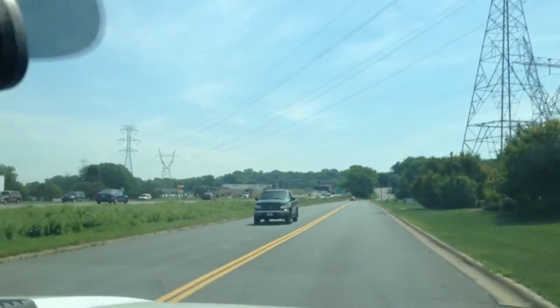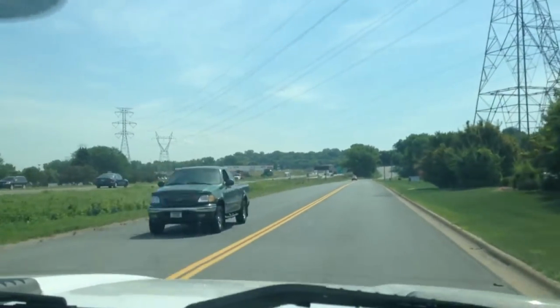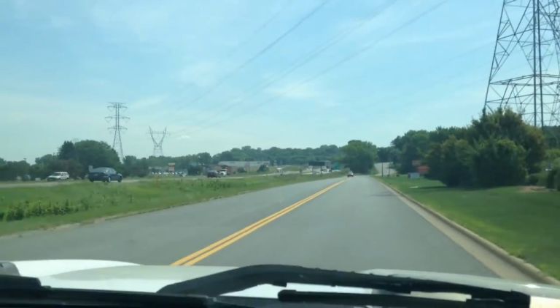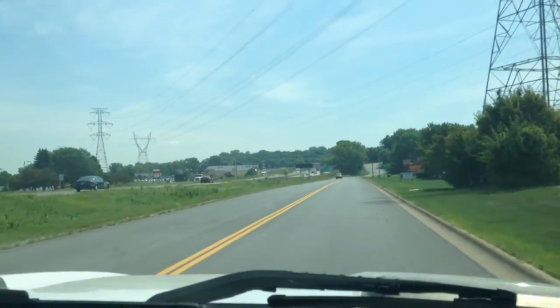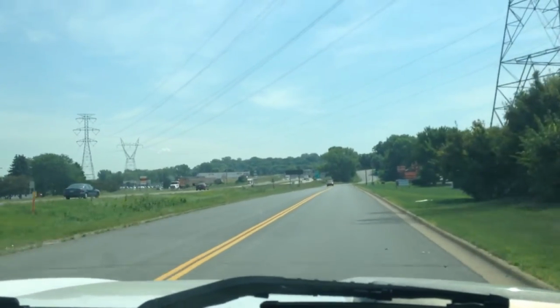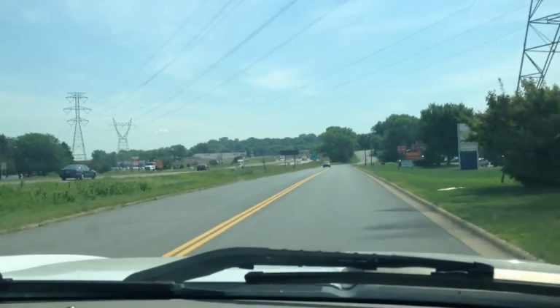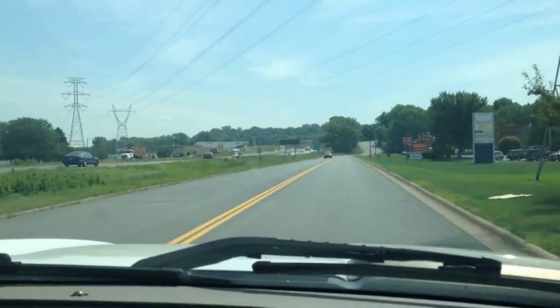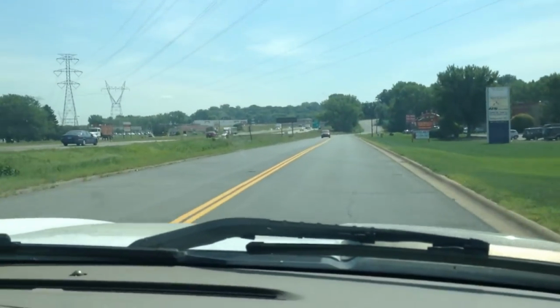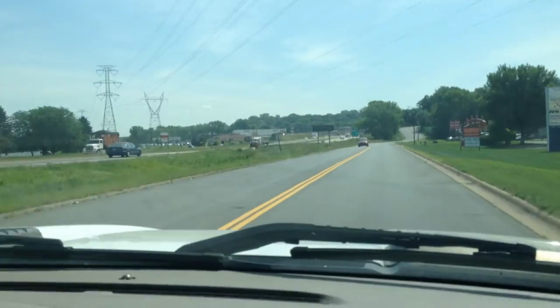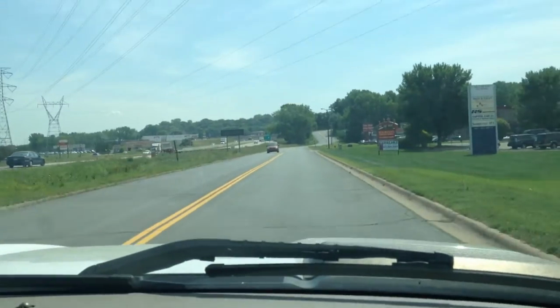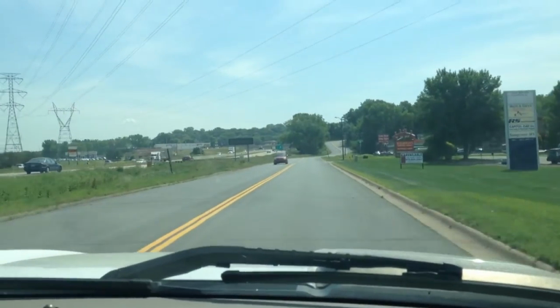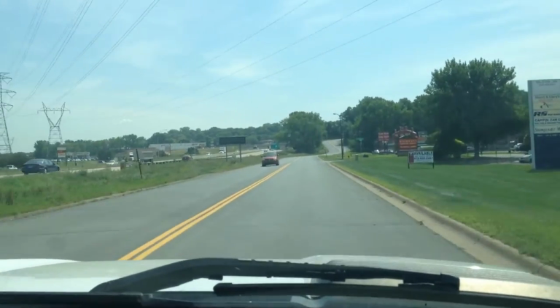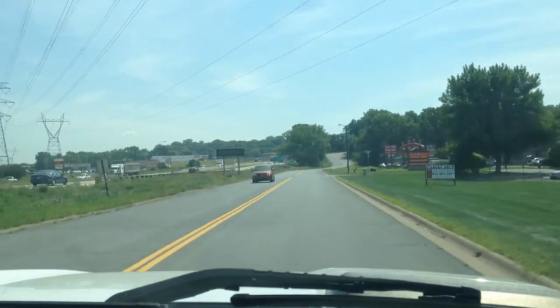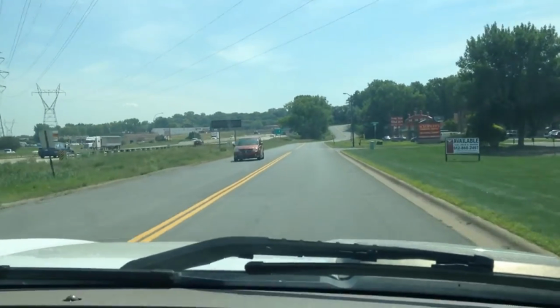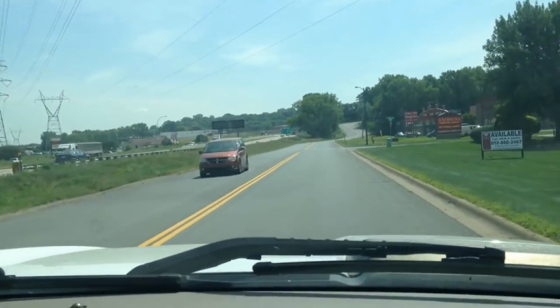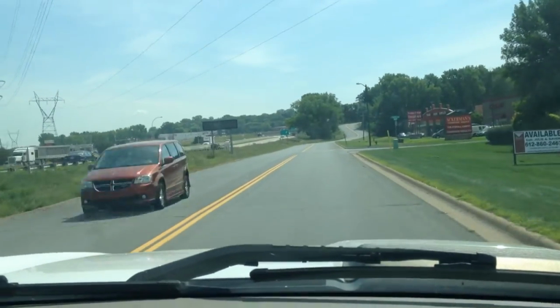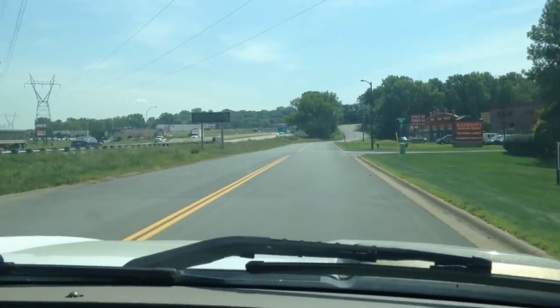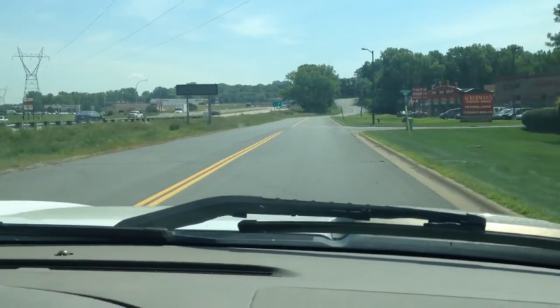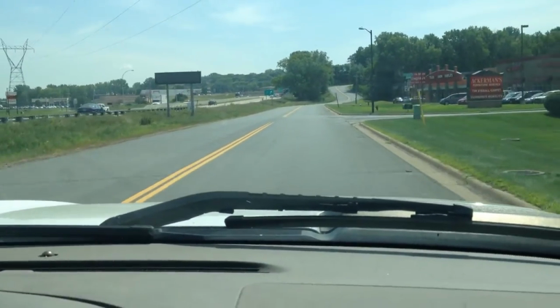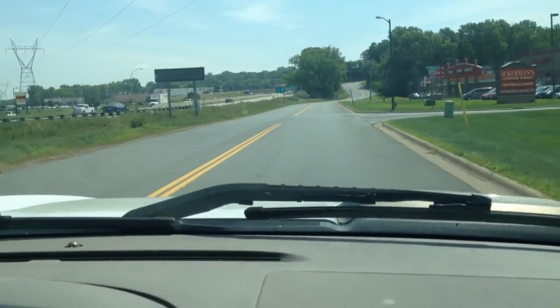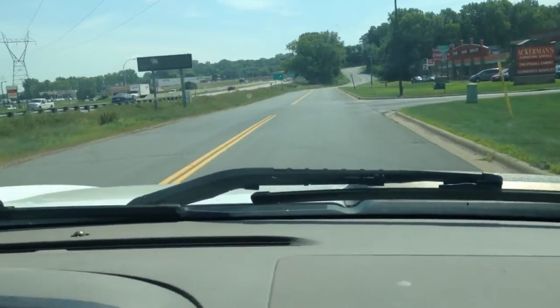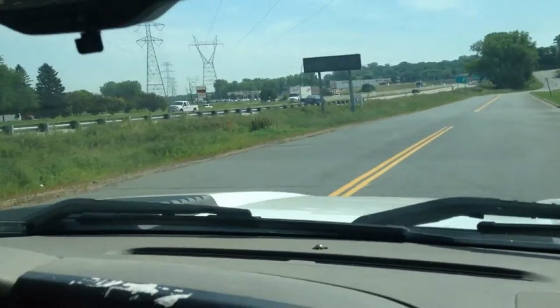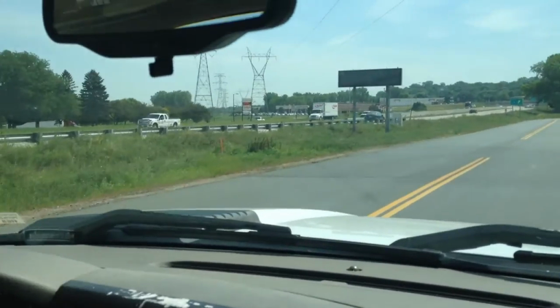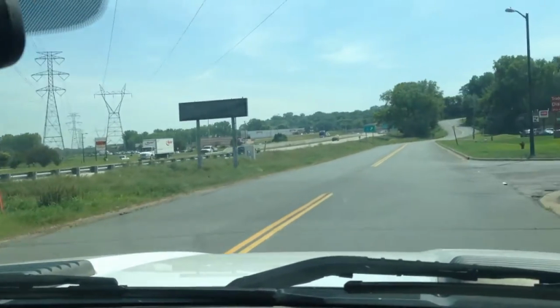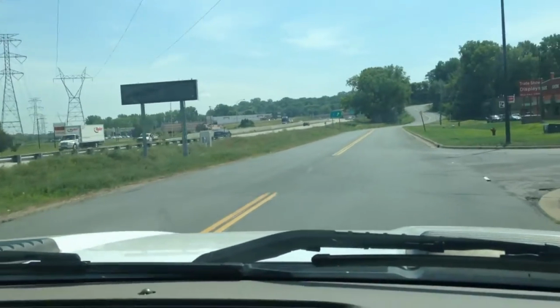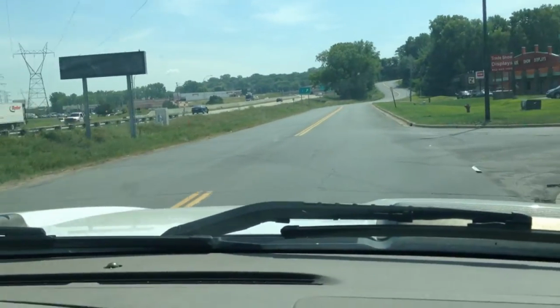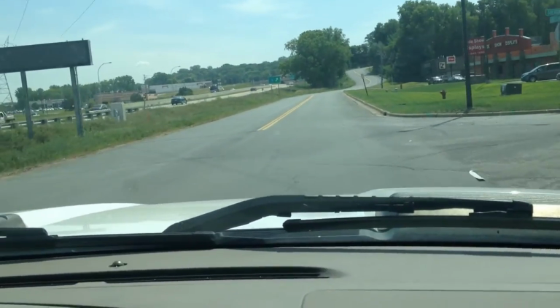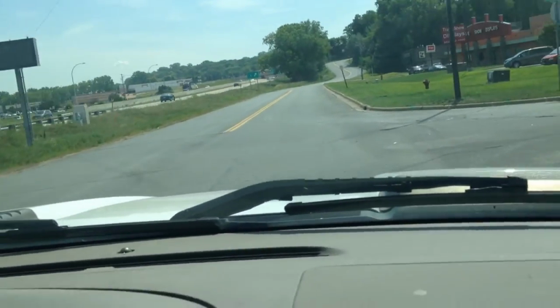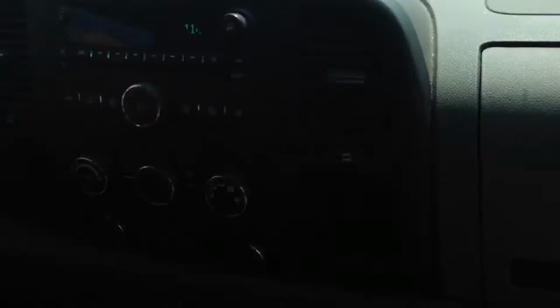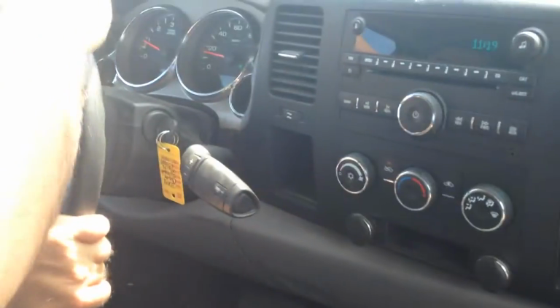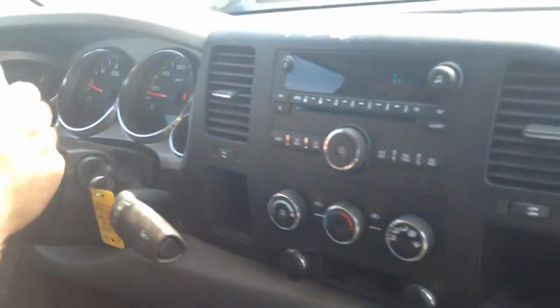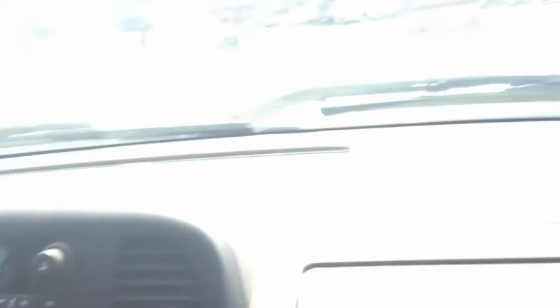Keep in mind, this is a two-wheel drive model. Even though it sits up high like a four-wheel drive, it's a two-wheel drive. It's a plain Jane model — nothing fancy about it. You've got air conditioning, cruise control, power steering, and power brakes.